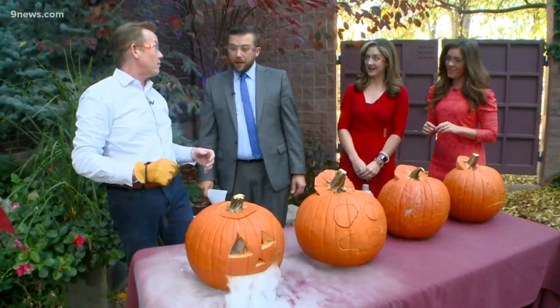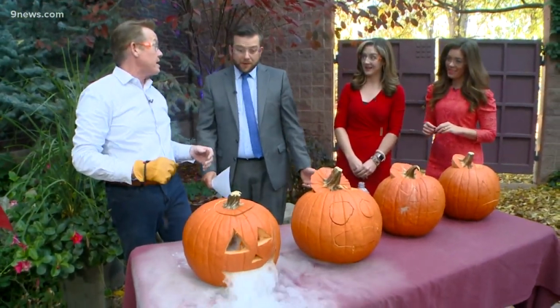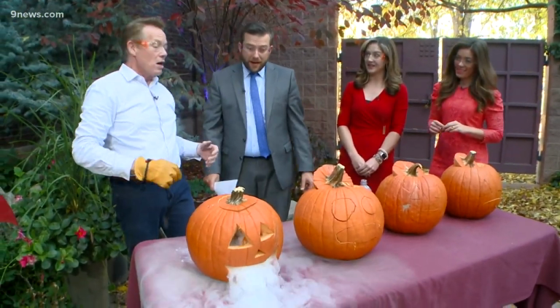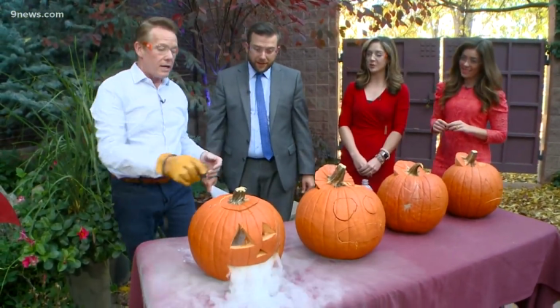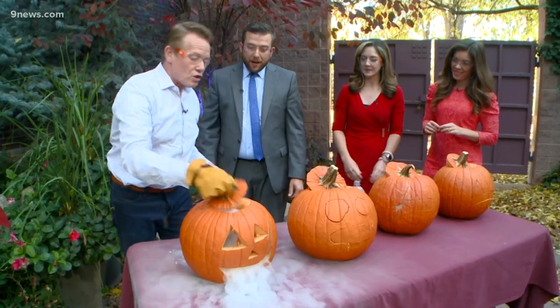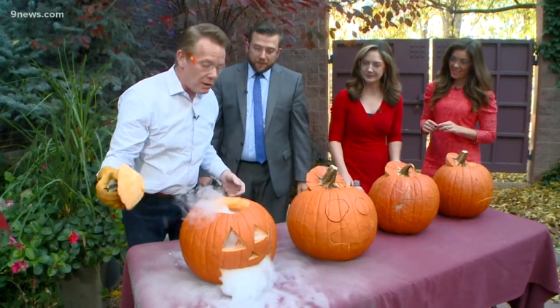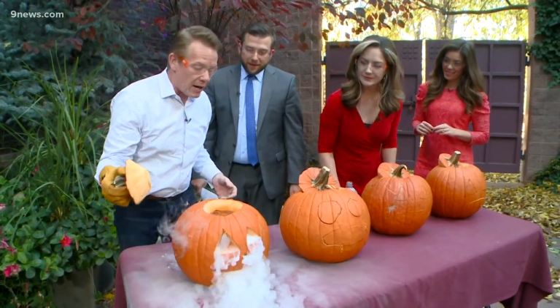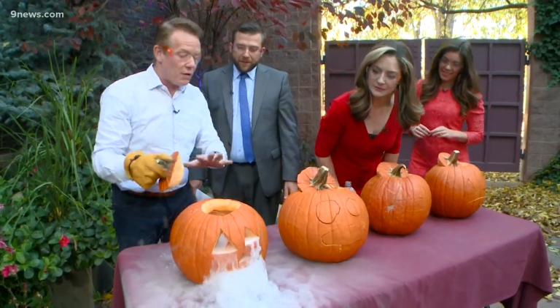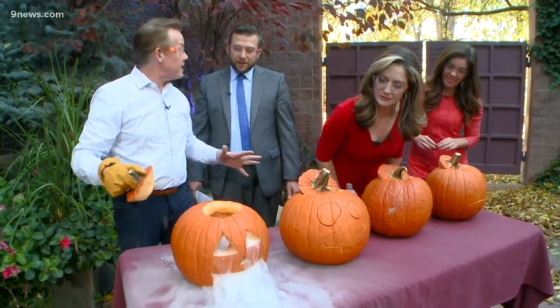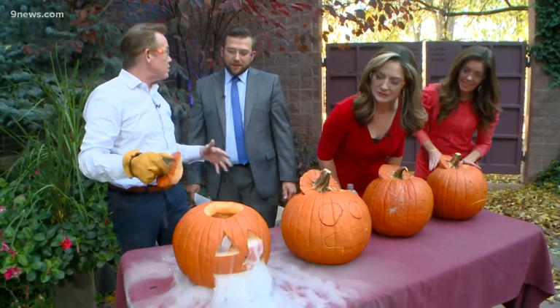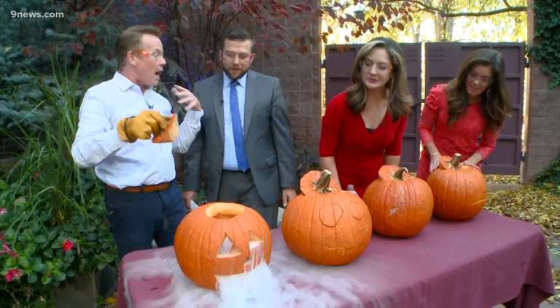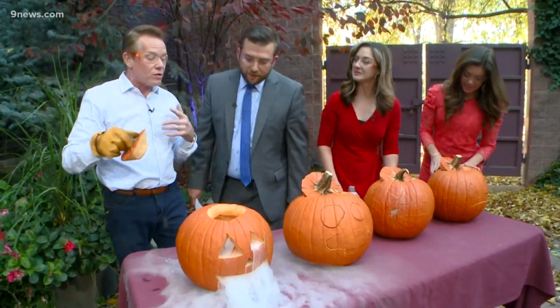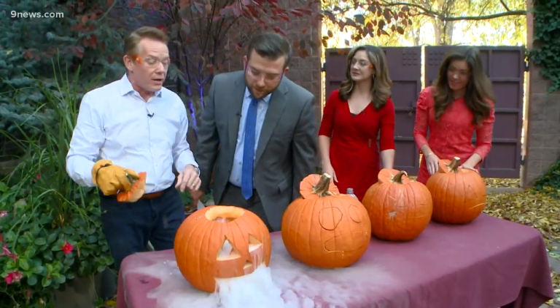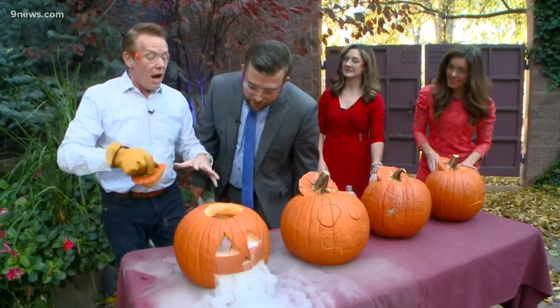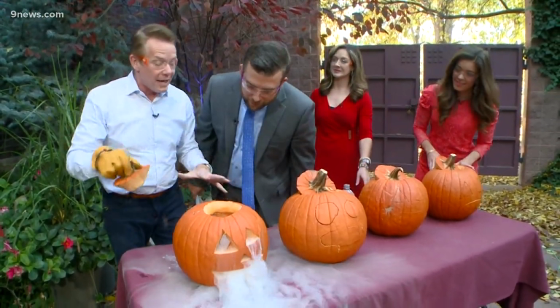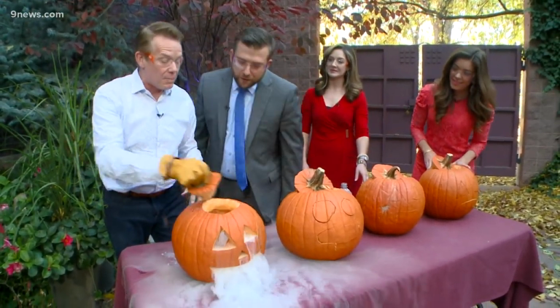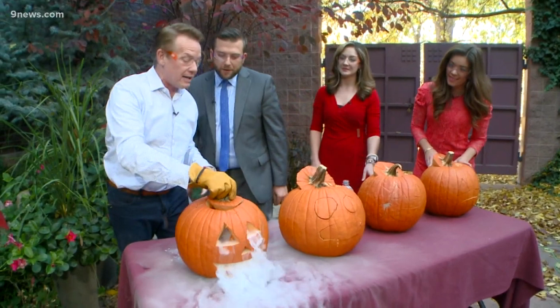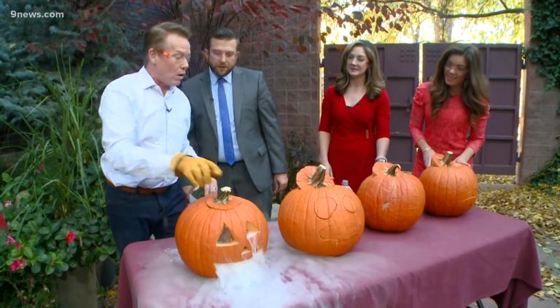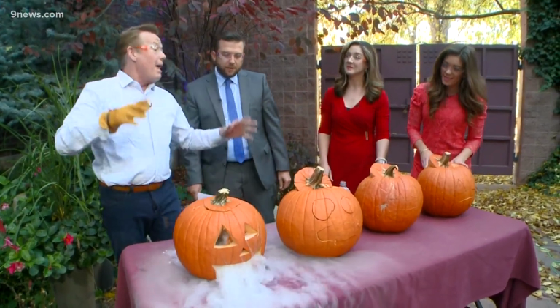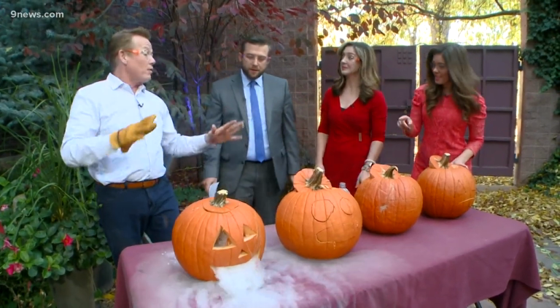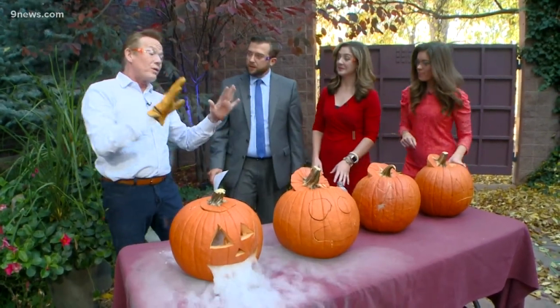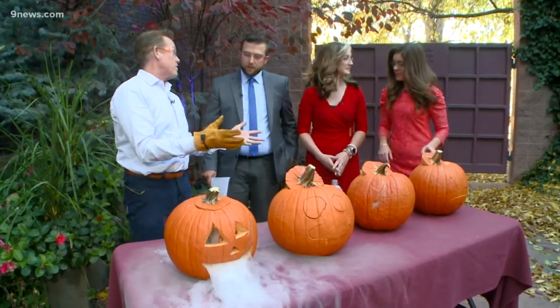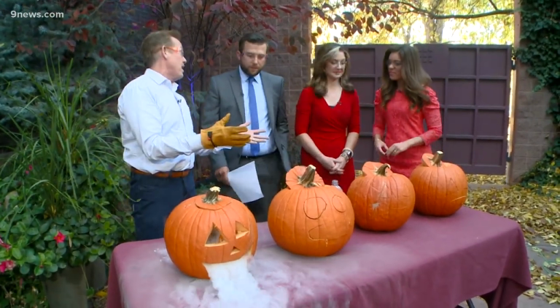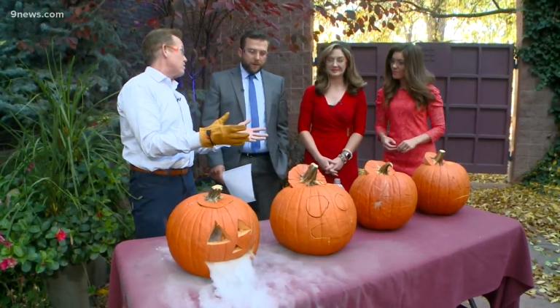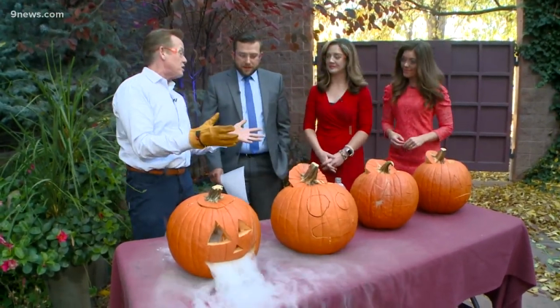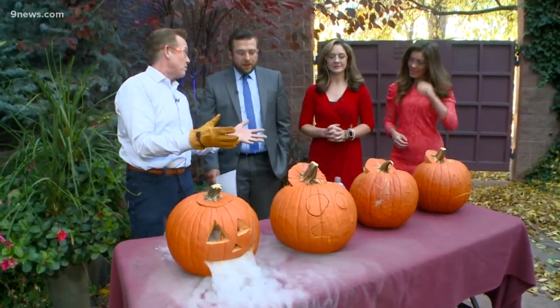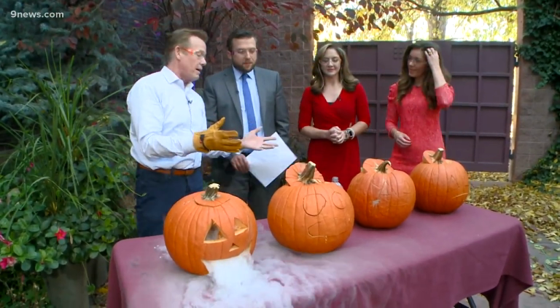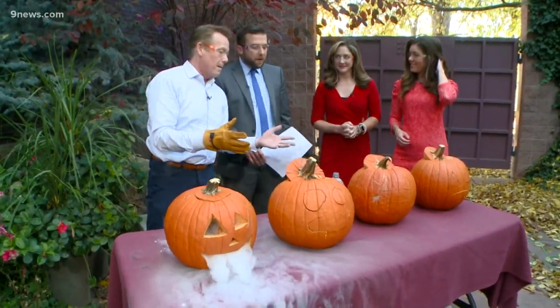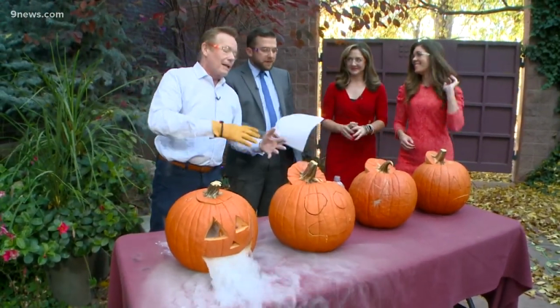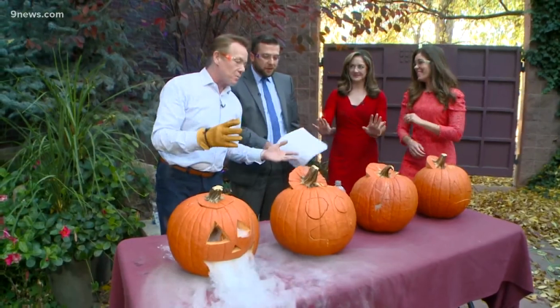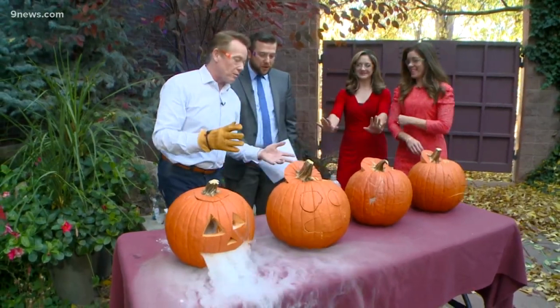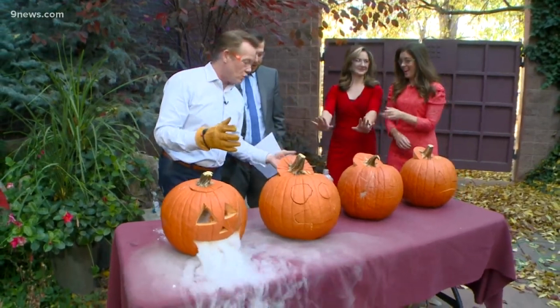It looks fantastic. It looks super haunted. Just a little bit of dry ice. If you want to see any of those things, I have almost 30 science experiments on any of those platforms. That's easy. However, we reserve this for 9 News. This is special. This is my favorite. This is a 9 News tradition.